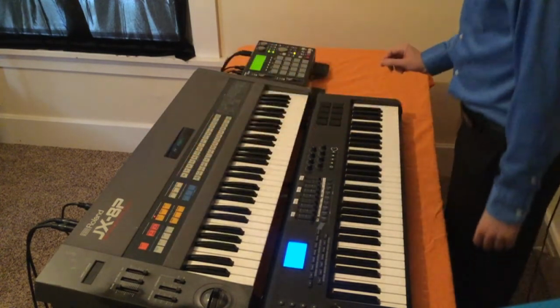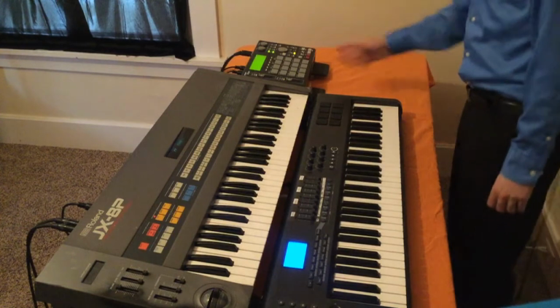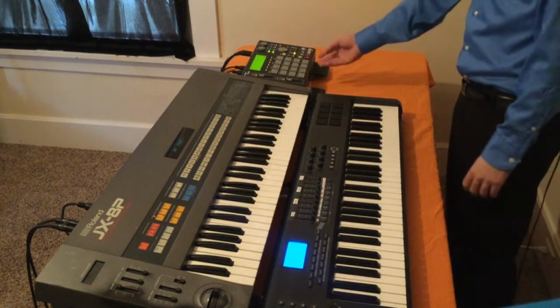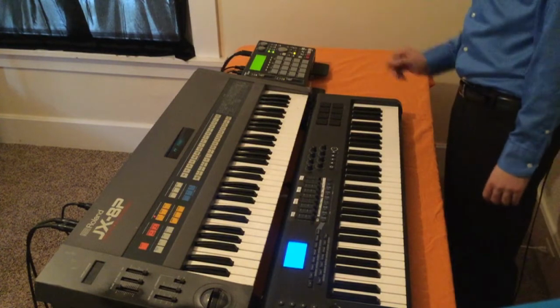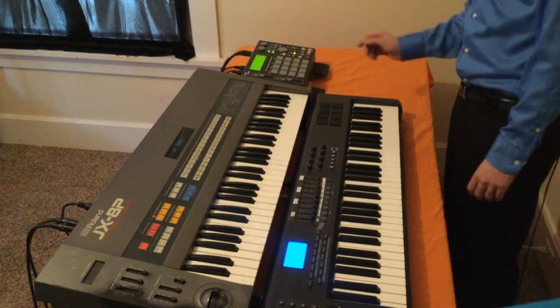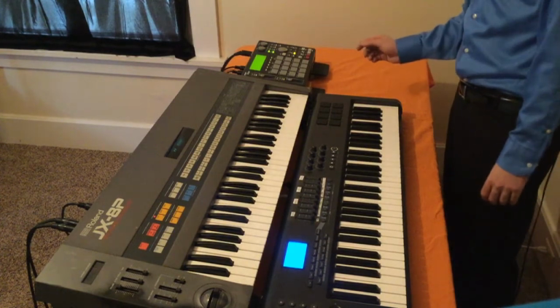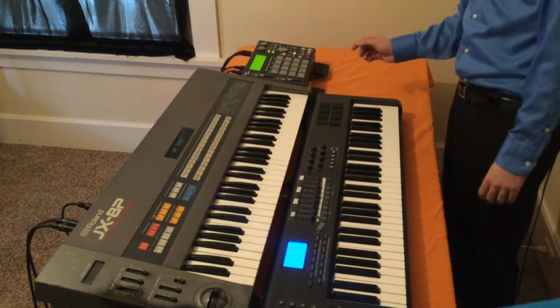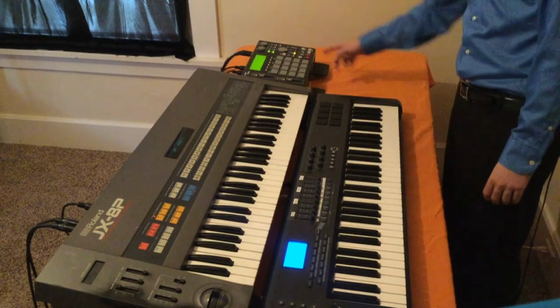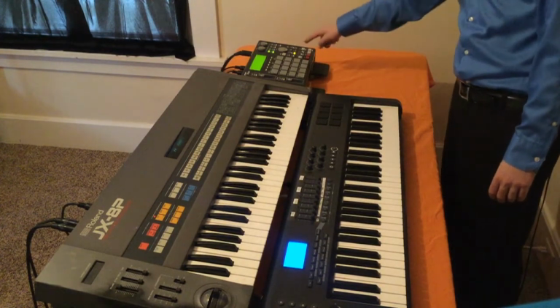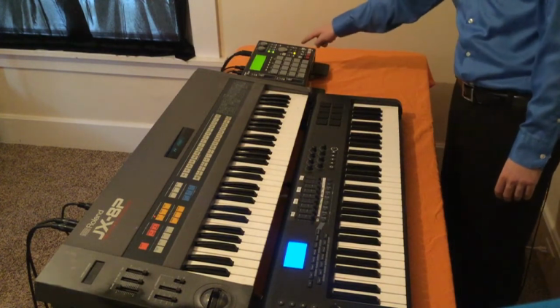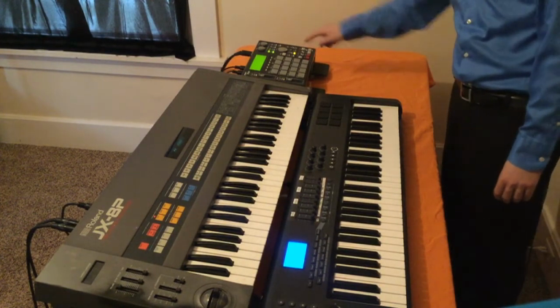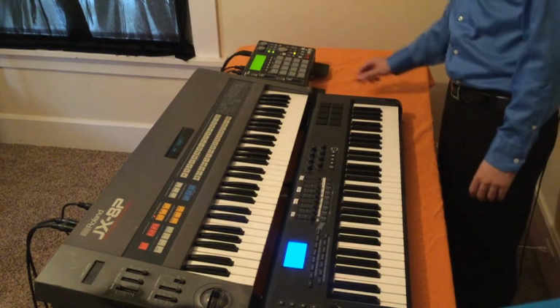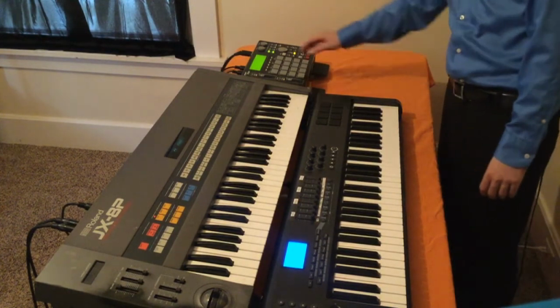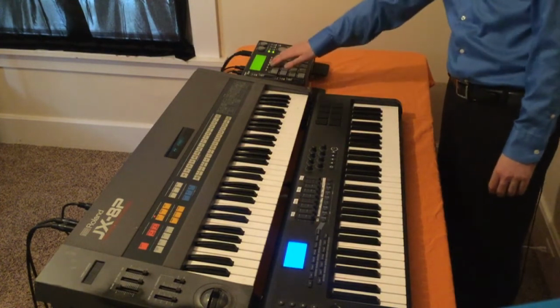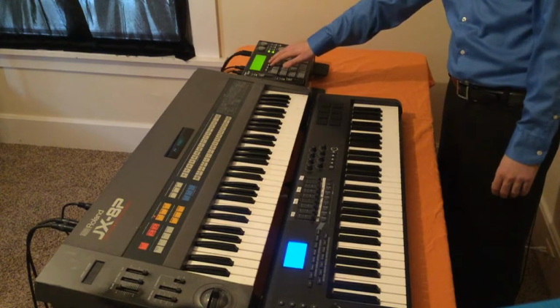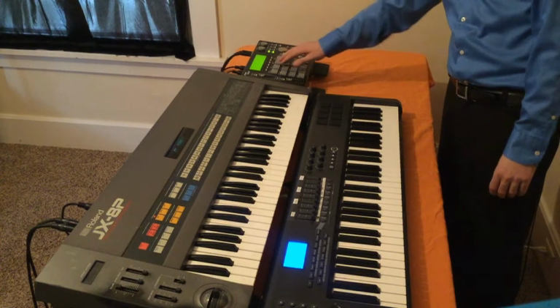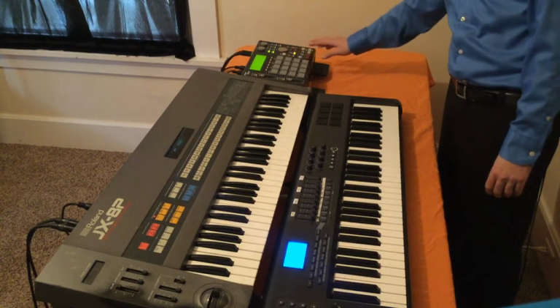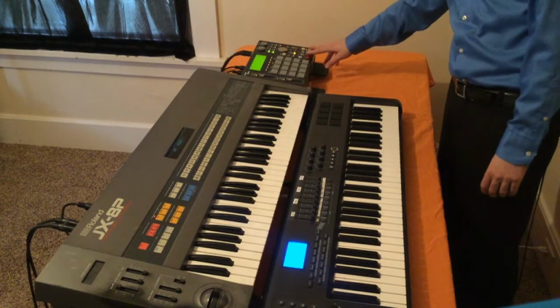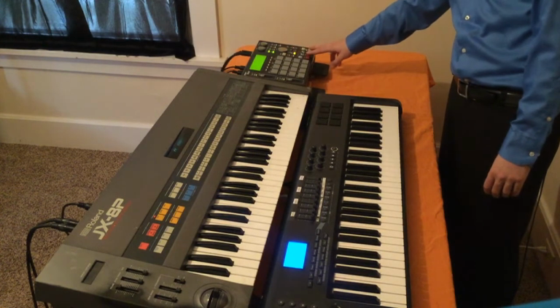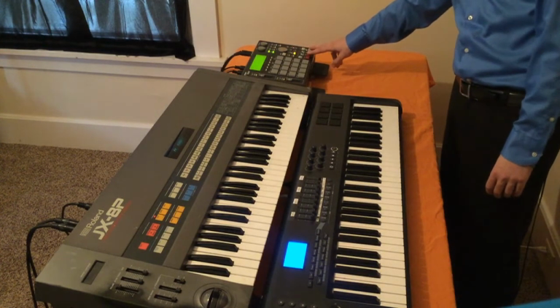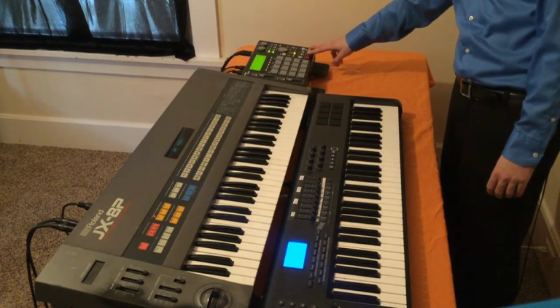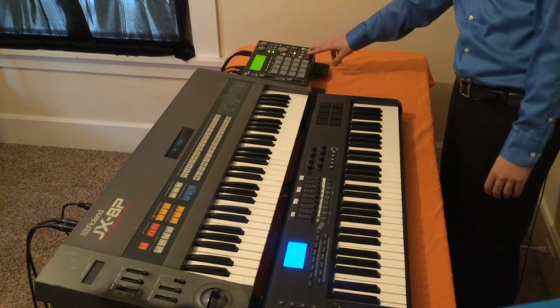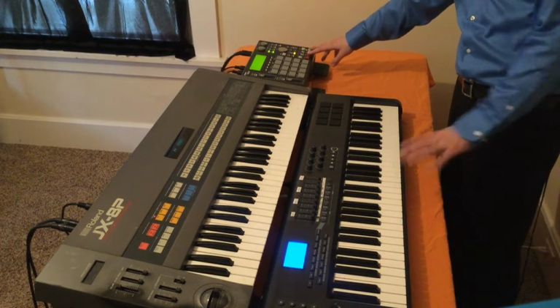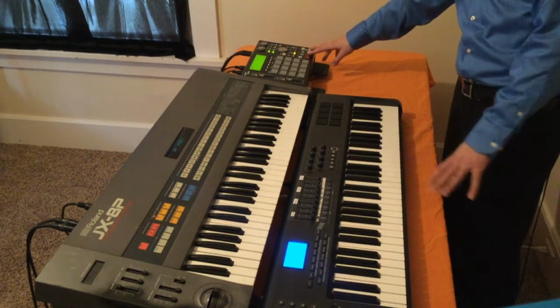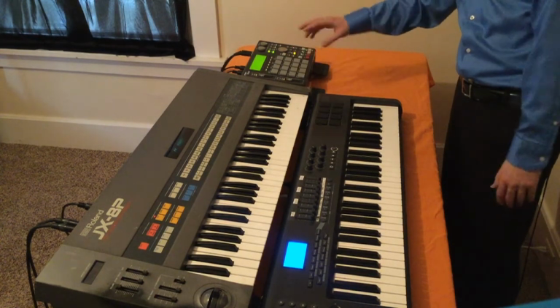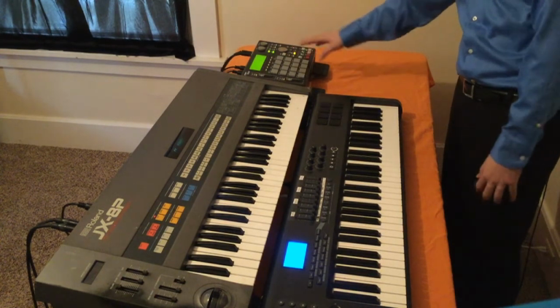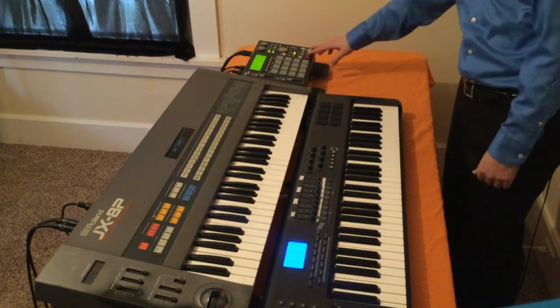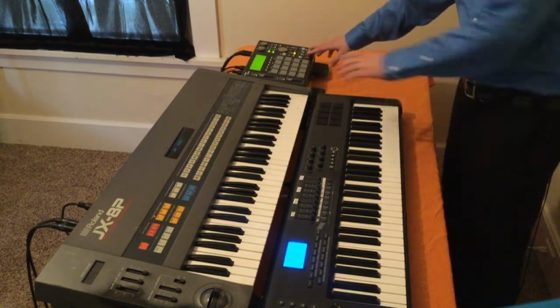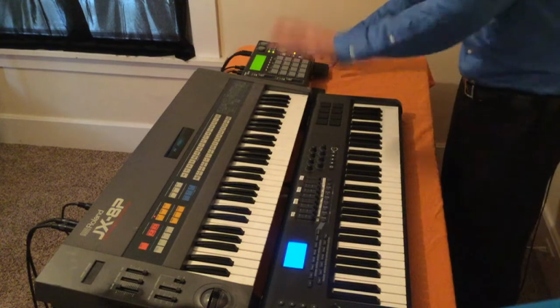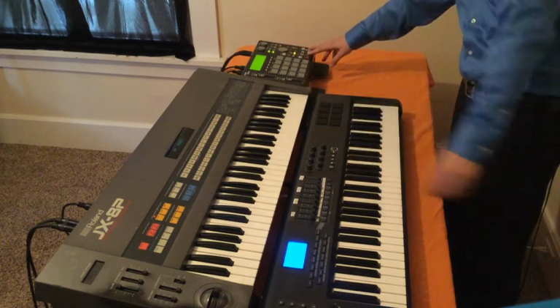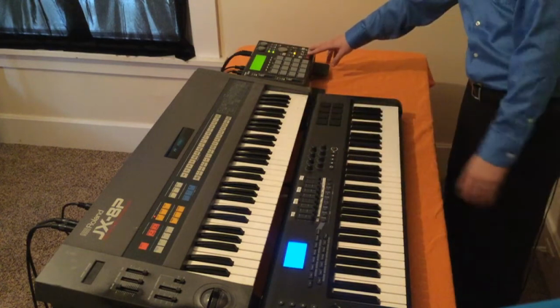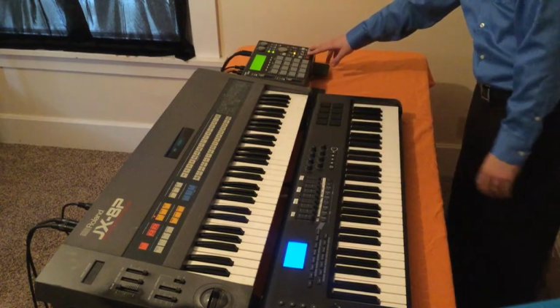I've got a drum track already going here on the MPC, we'll go ahead and hear that. What I'm going to do next is play a sequence on the keyboard recorded in the MPC and then send it out to the Roland.